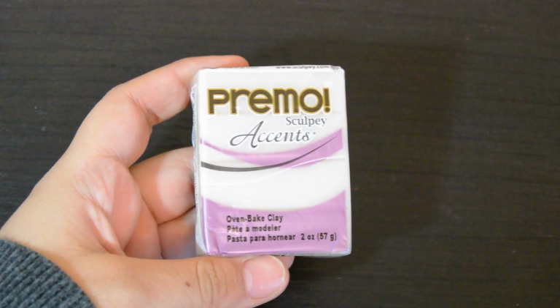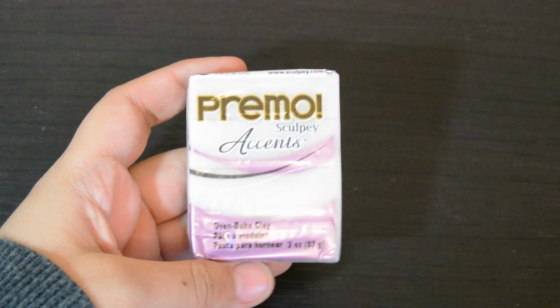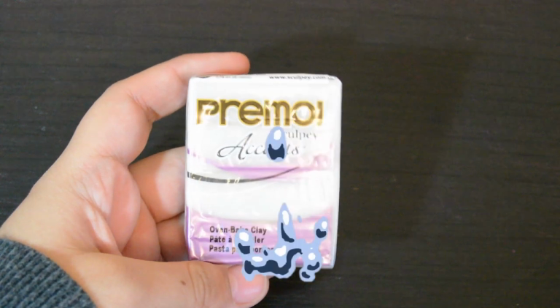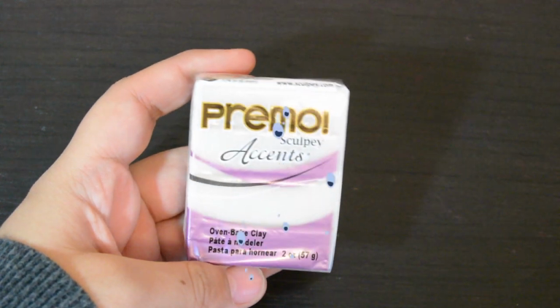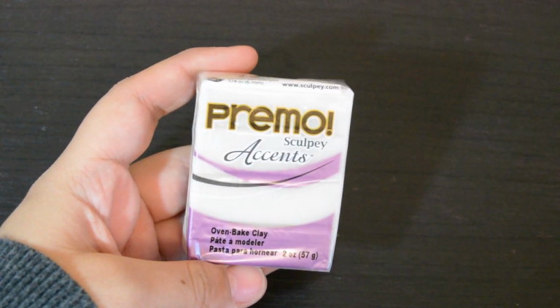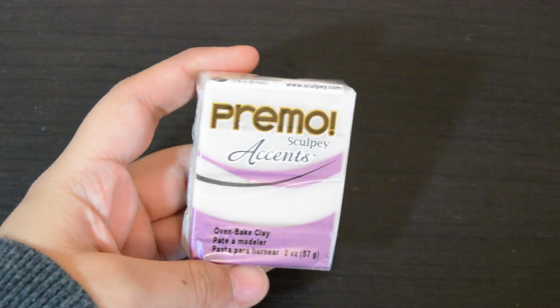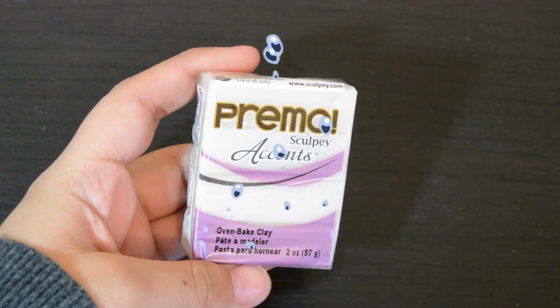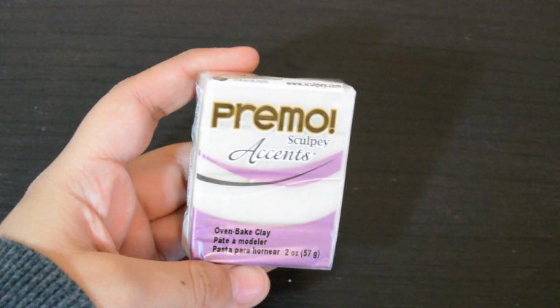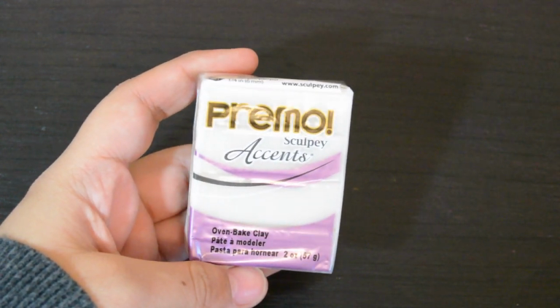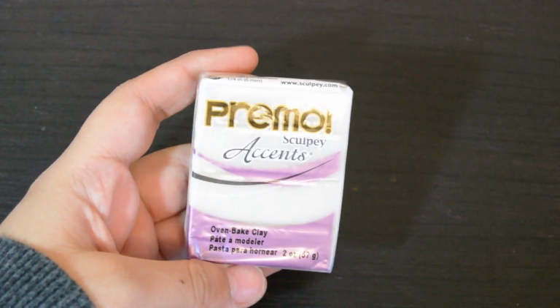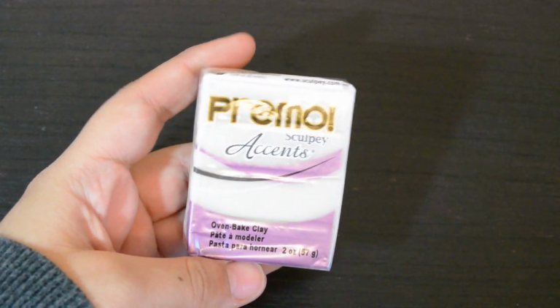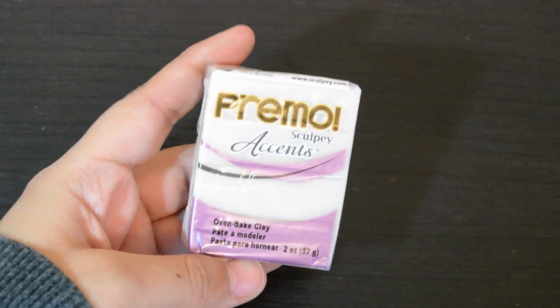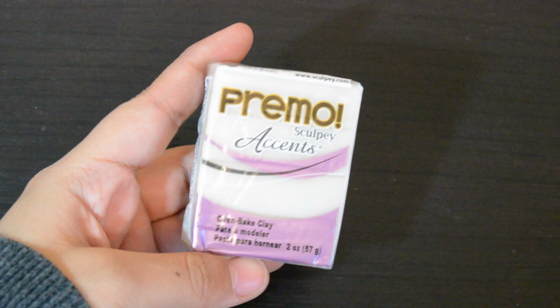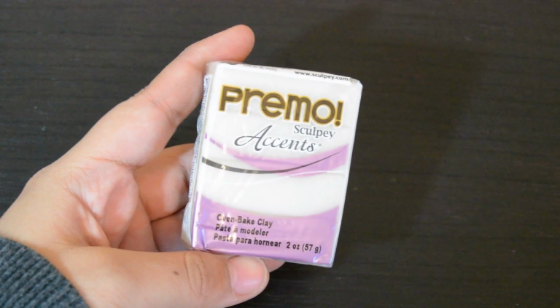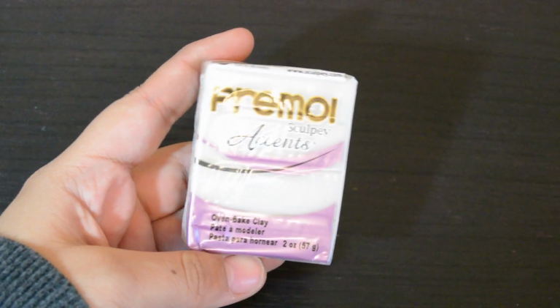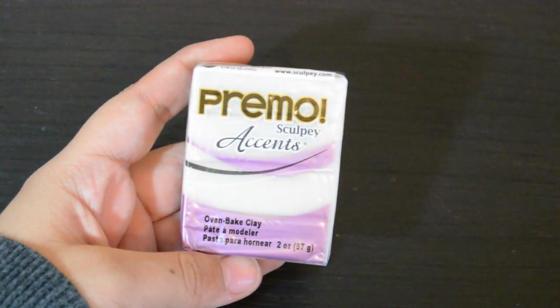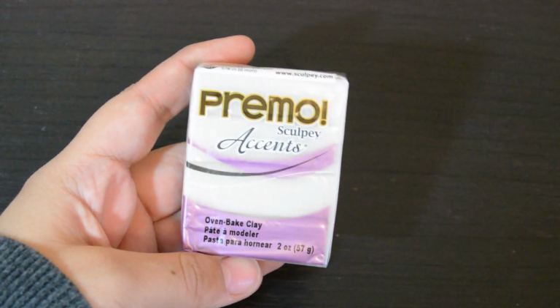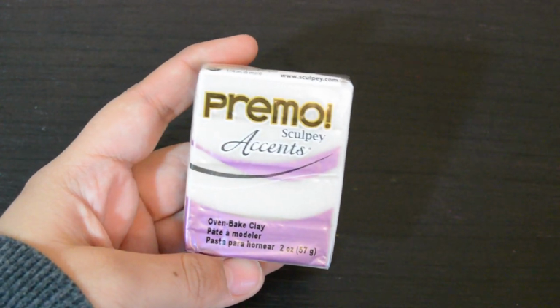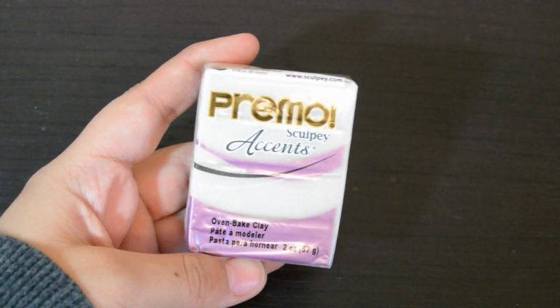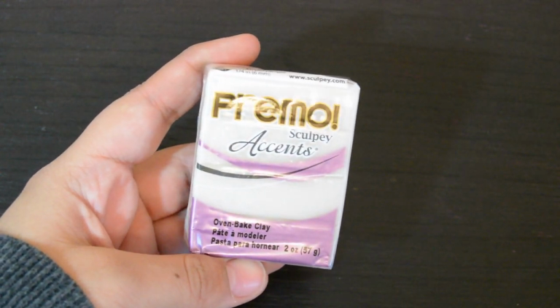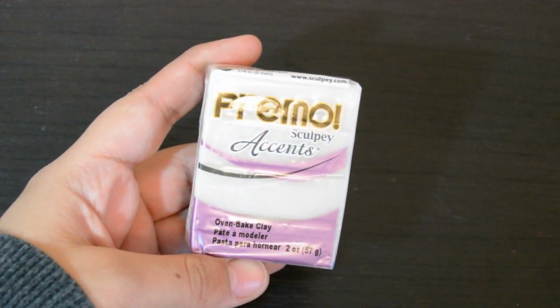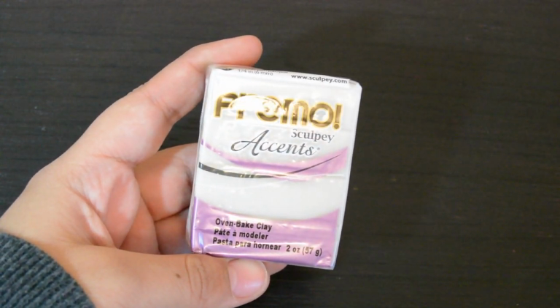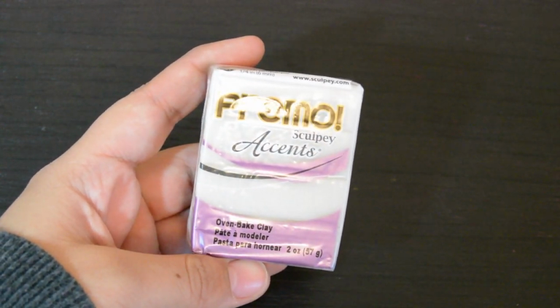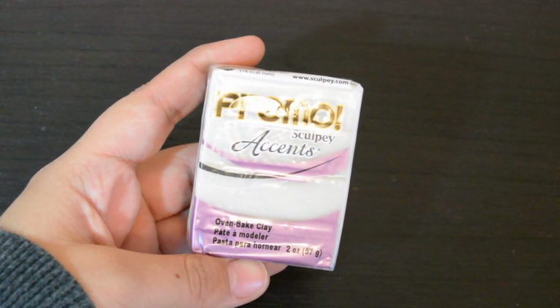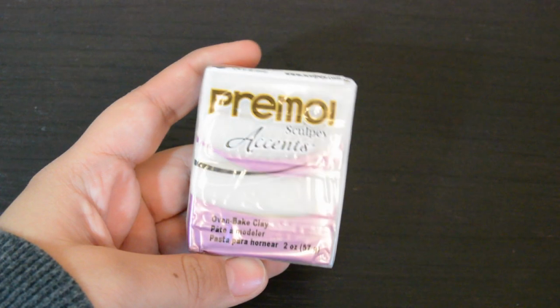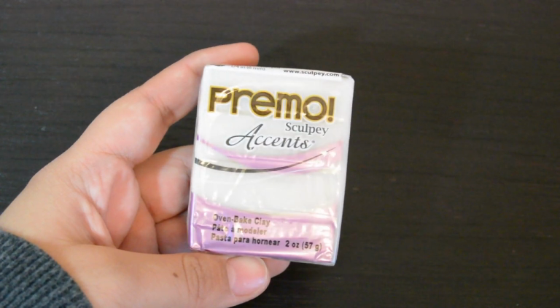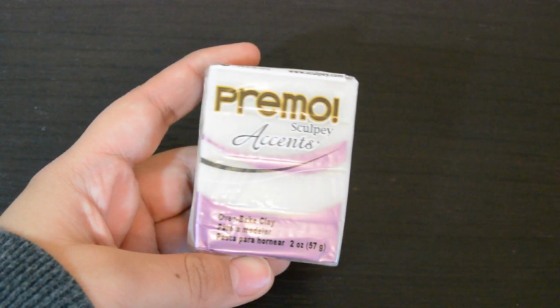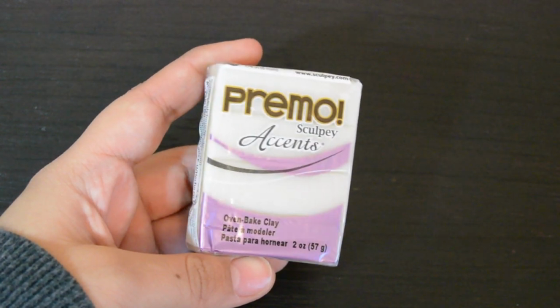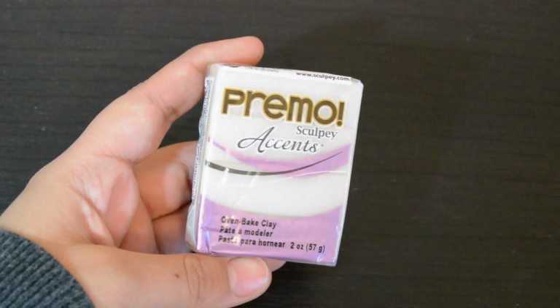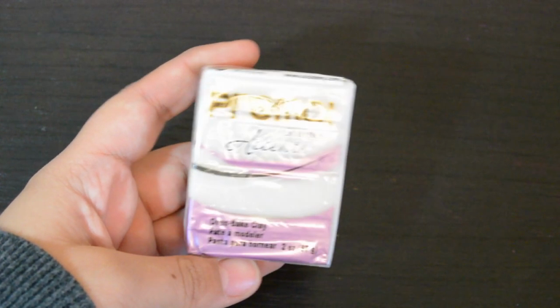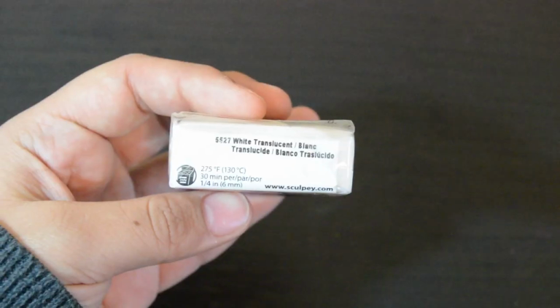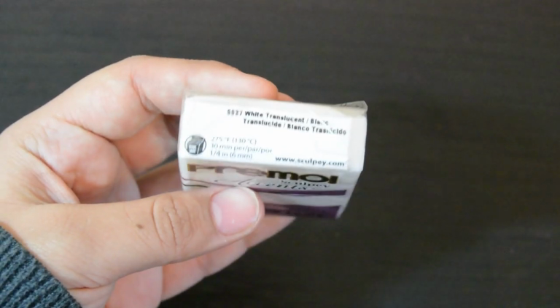To make this charm, you're going to need some polymer clay, and the color that I recommend using is a translucent polymer clay. I'm actually using a white translucent polymer clay for today's video, but any translucent clay will work really good with this project just because it will make the finished result look more realistic.